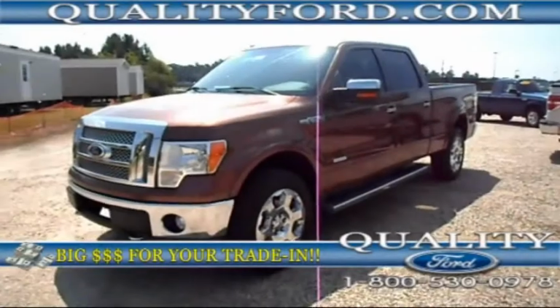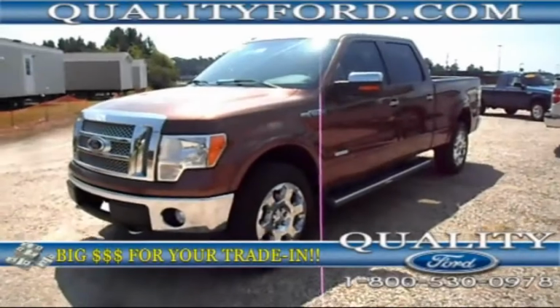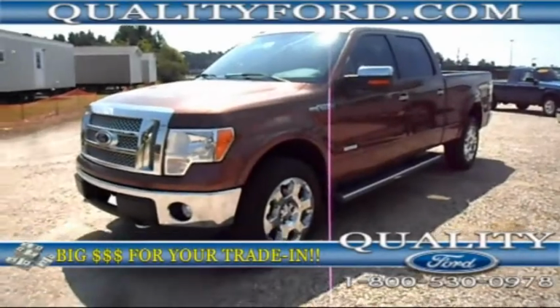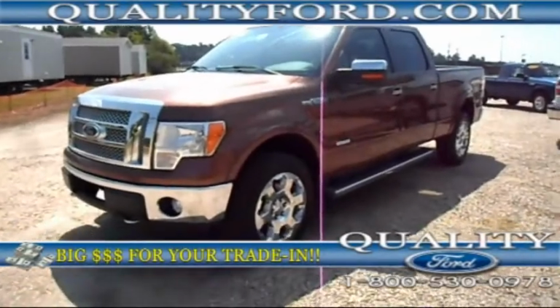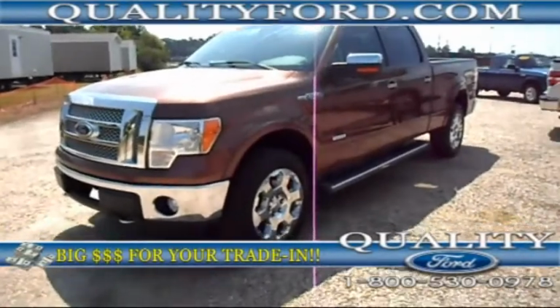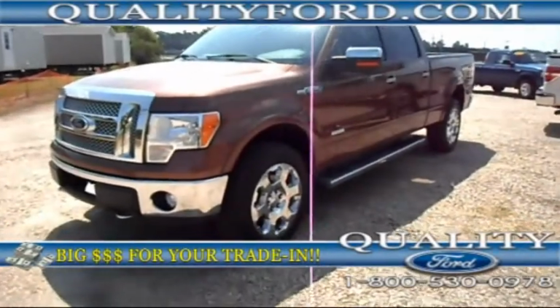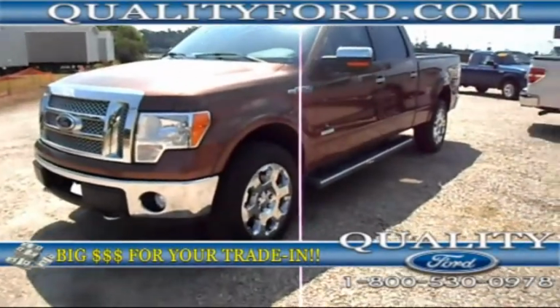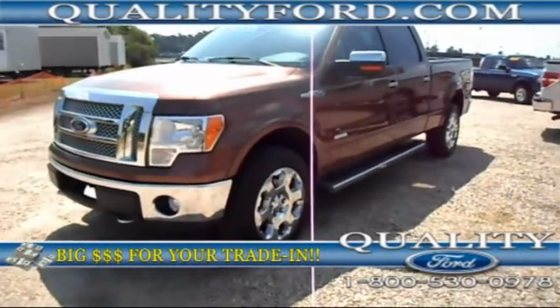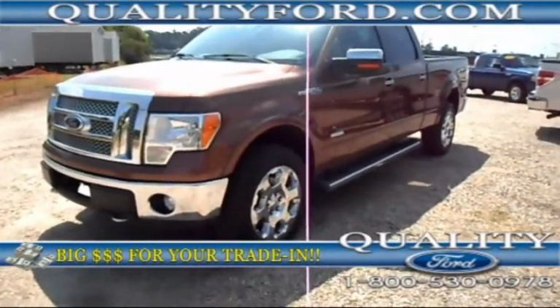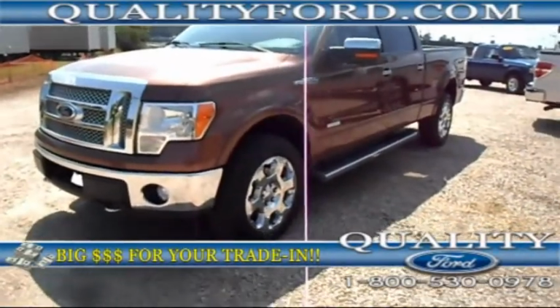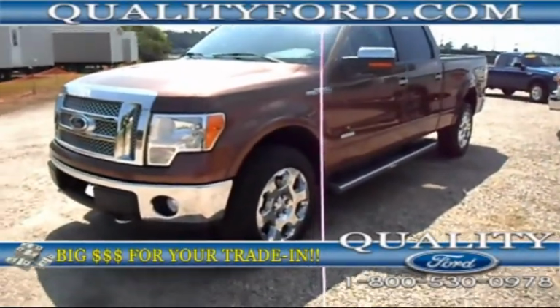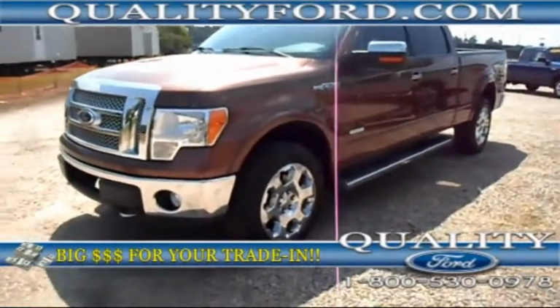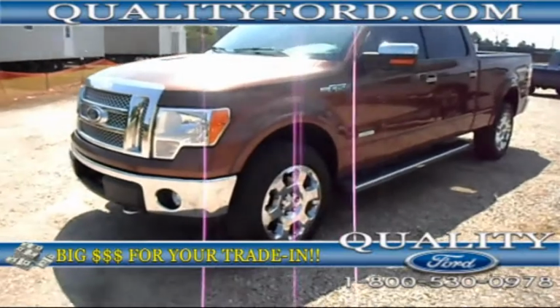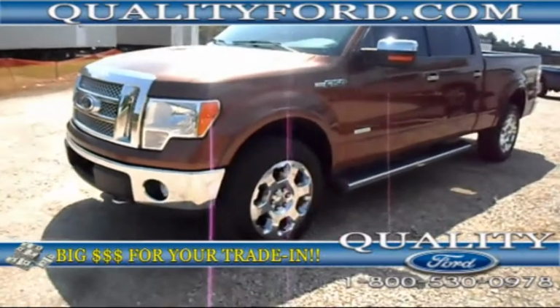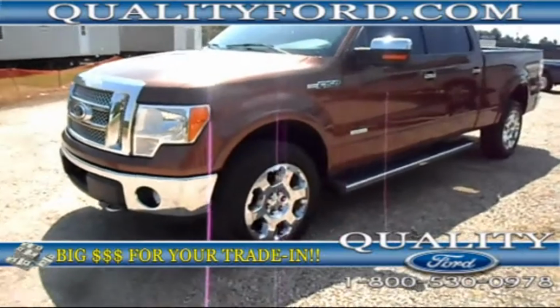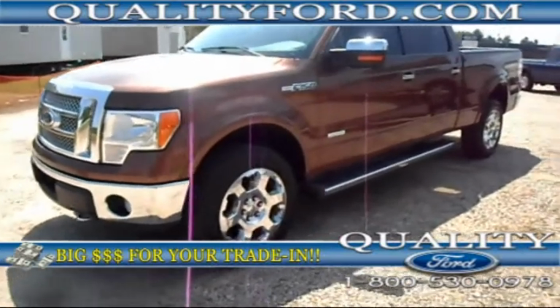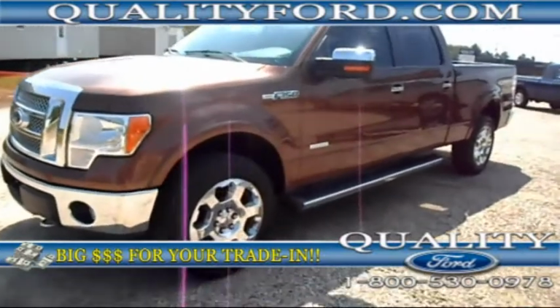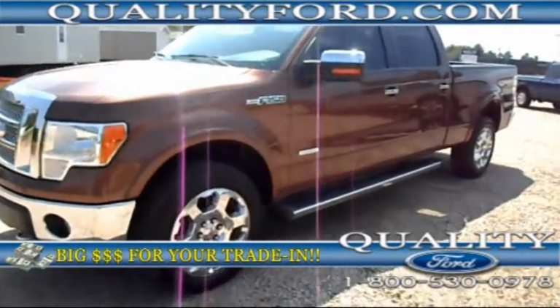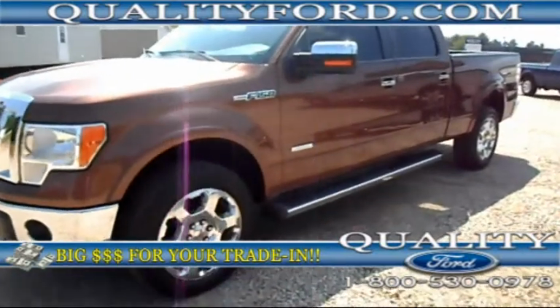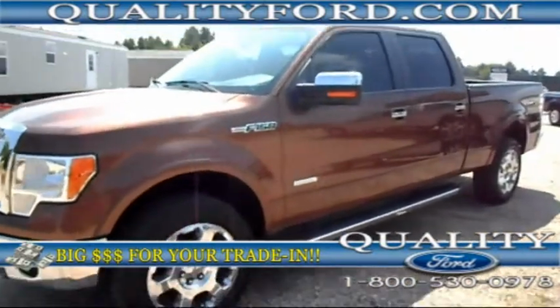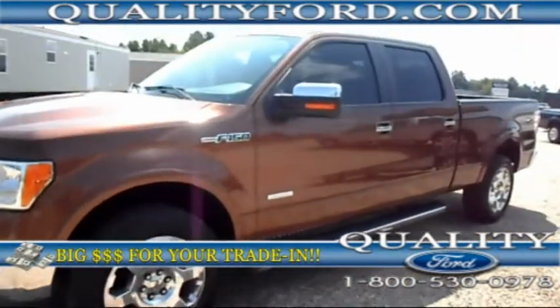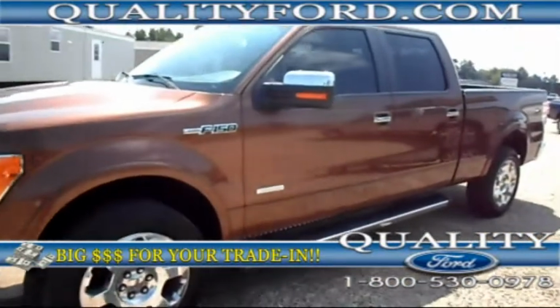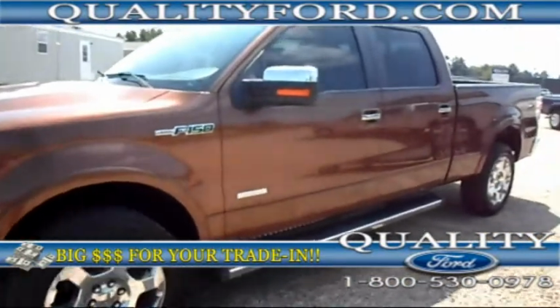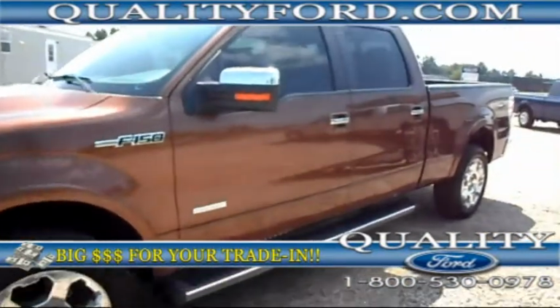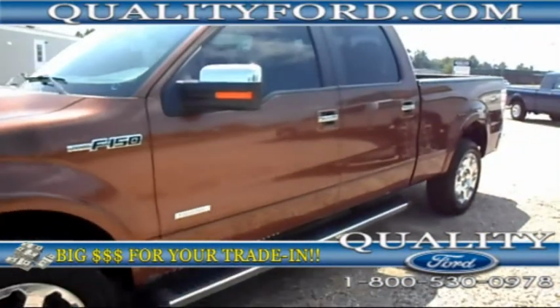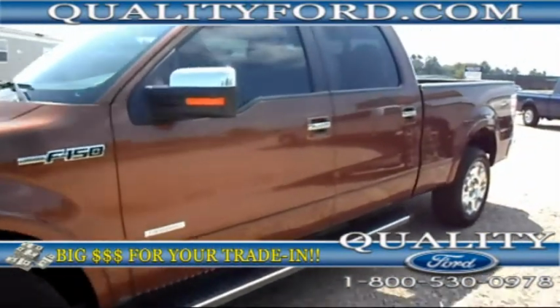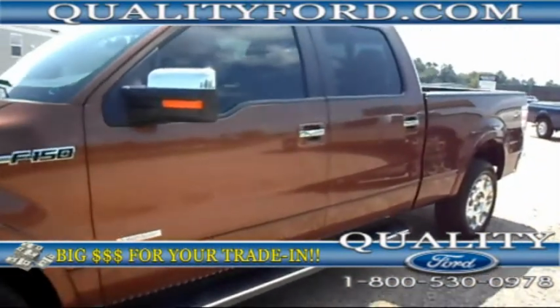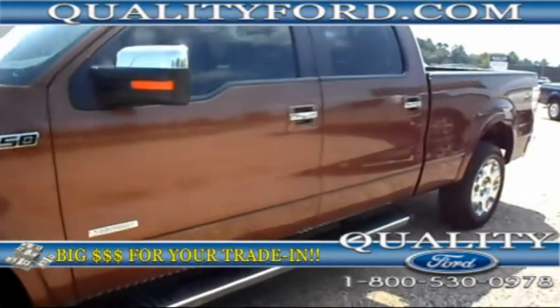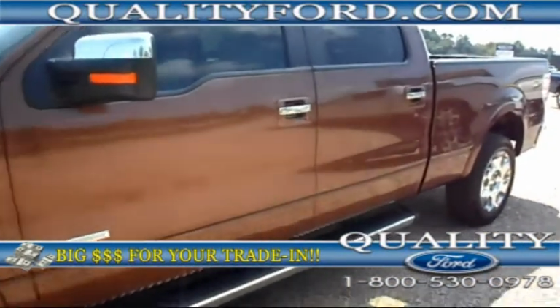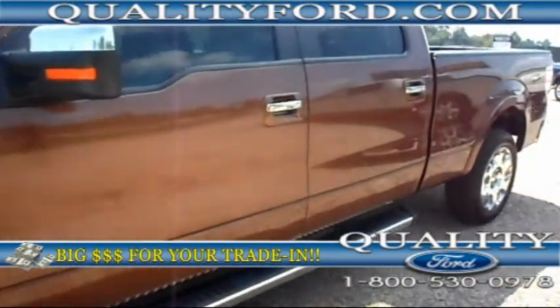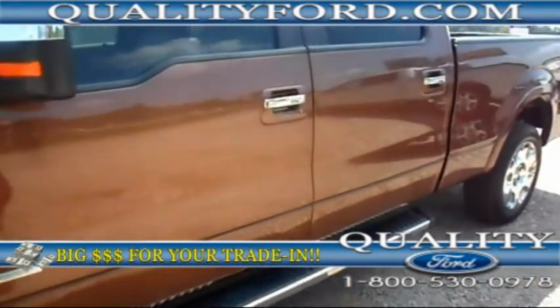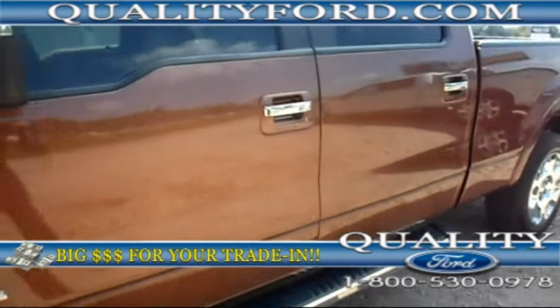Hey guys, this is Josie from Quality Ford in Whiteville, North Carolina. Today I'm going to be showing you this 2011 Ford F-150 Lariat.